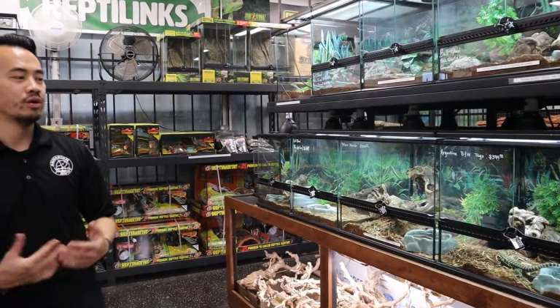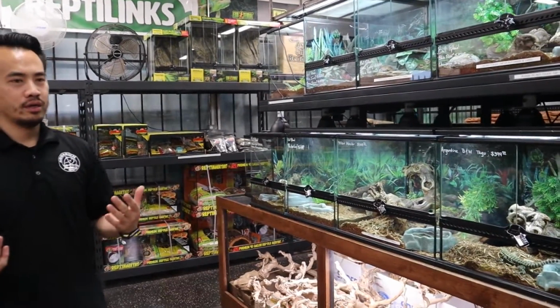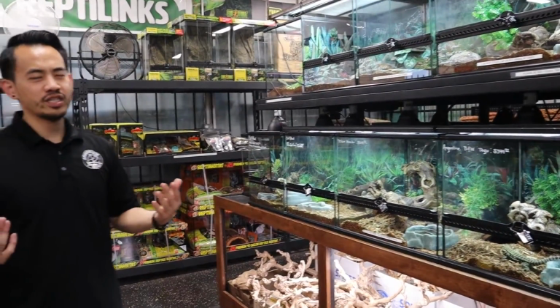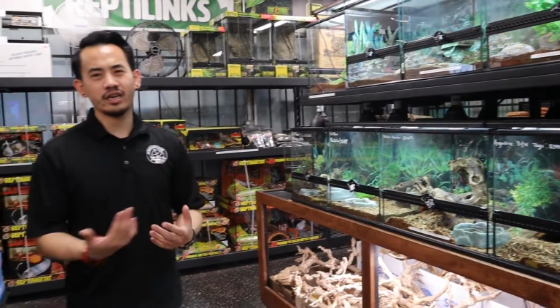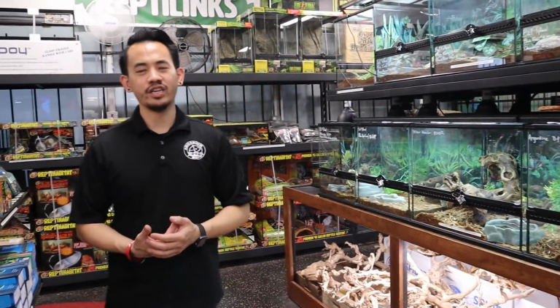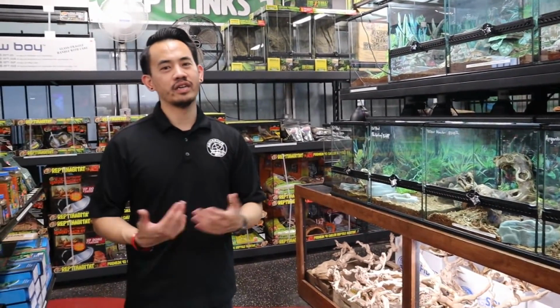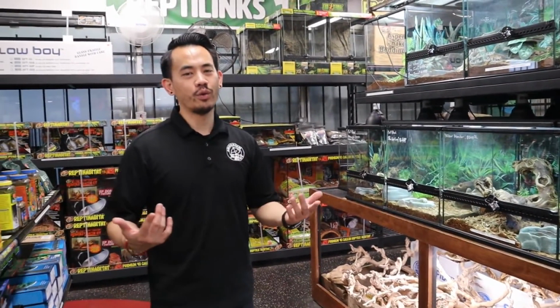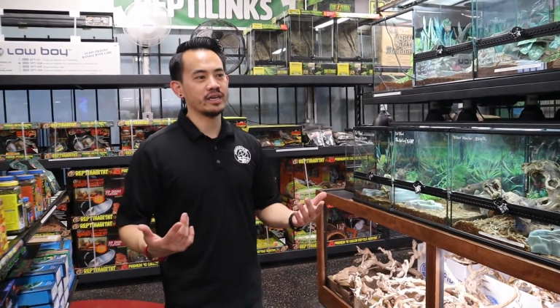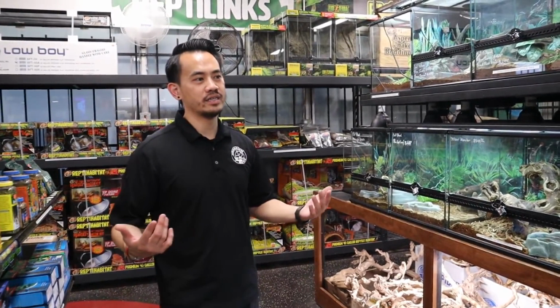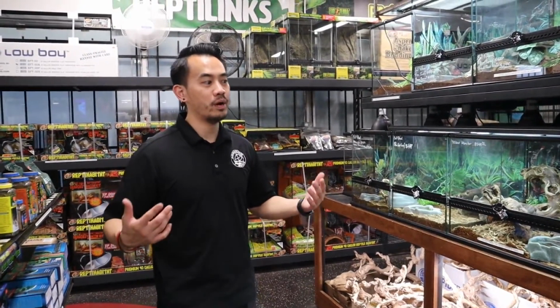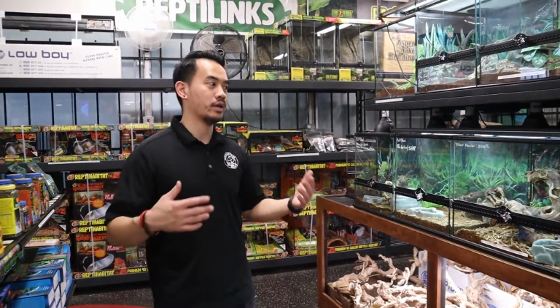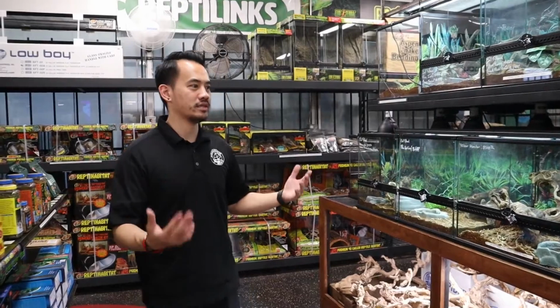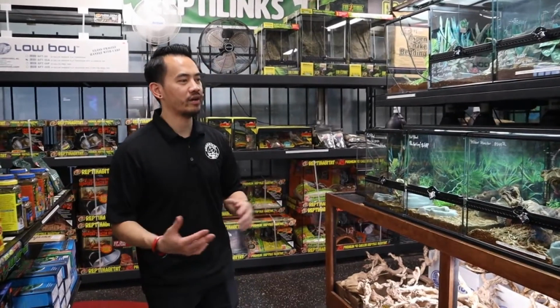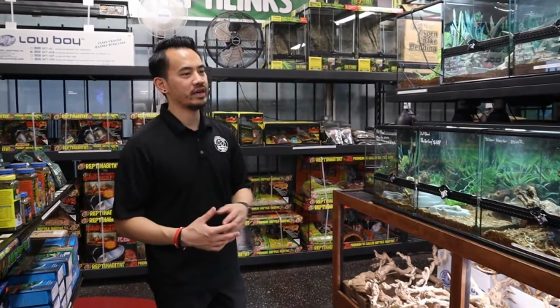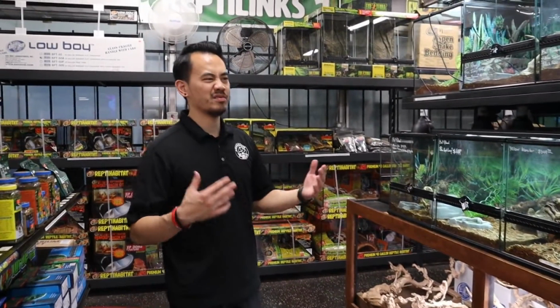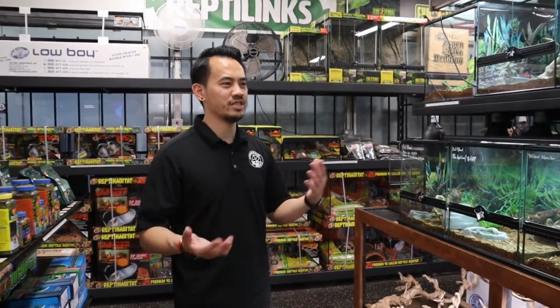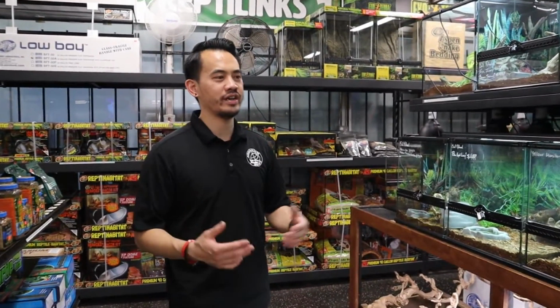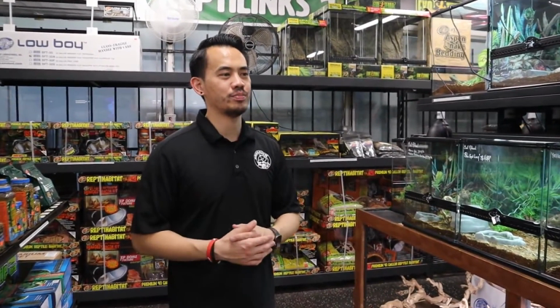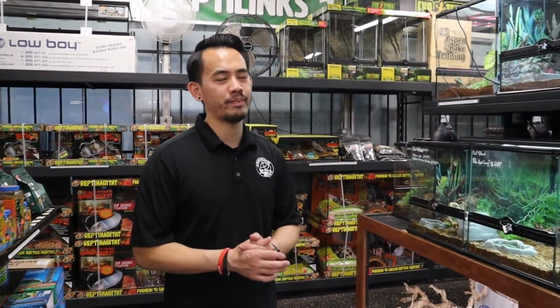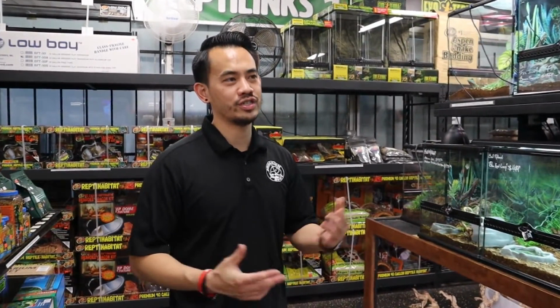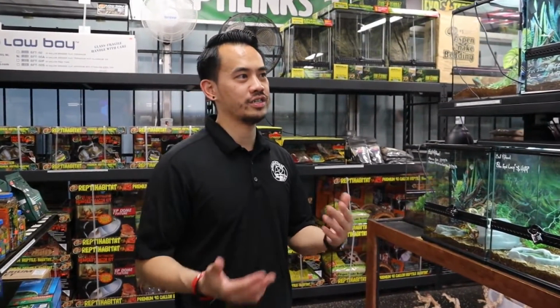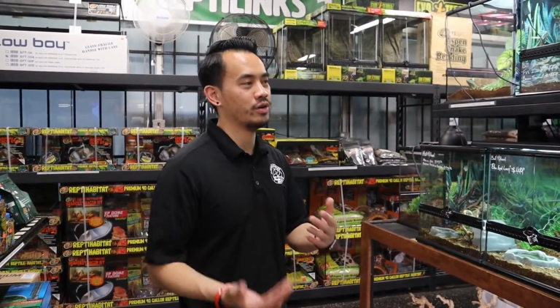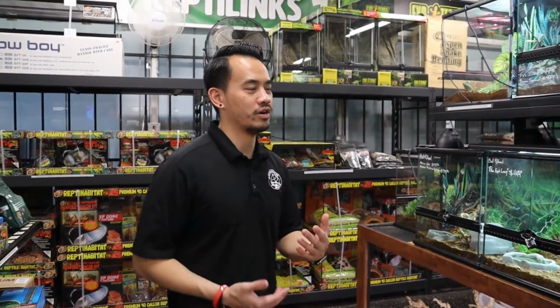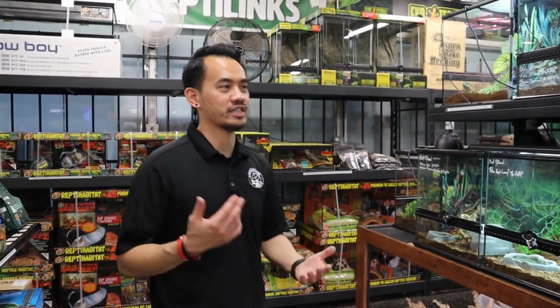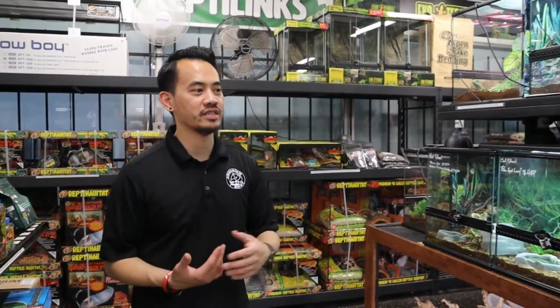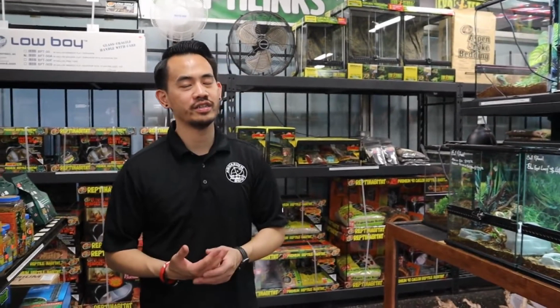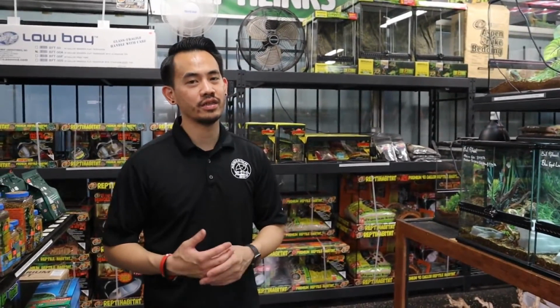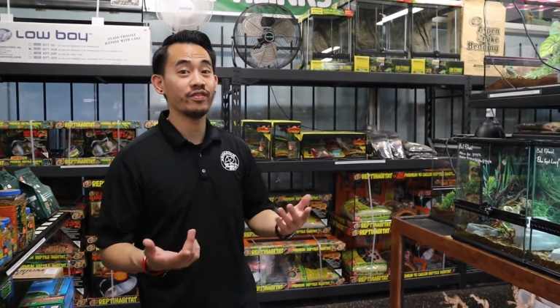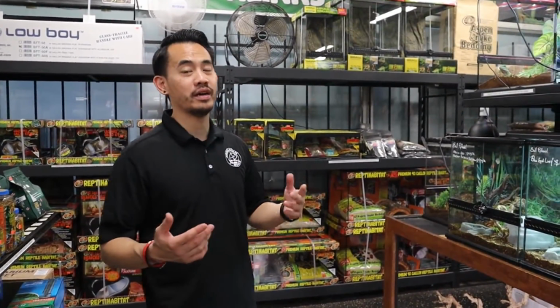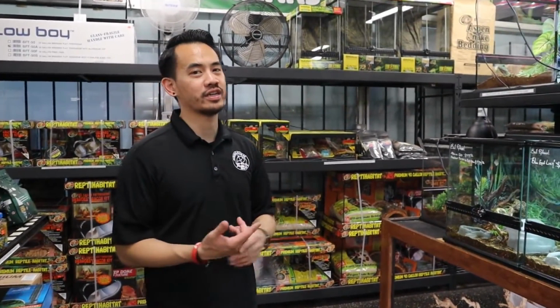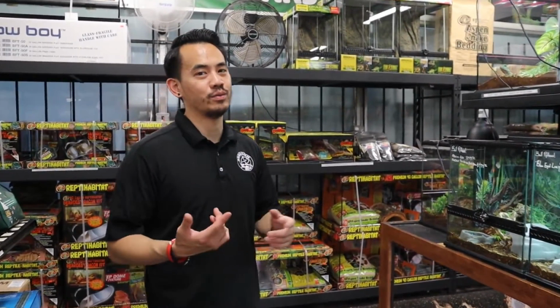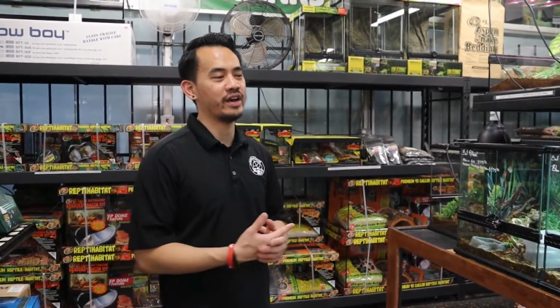Our stock is constantly changing like our aquatic side does, but there are a lot of reptiles. Seasons change, breeding patterns change, so our stock is constantly changing. So definitely come by and check out what we have.